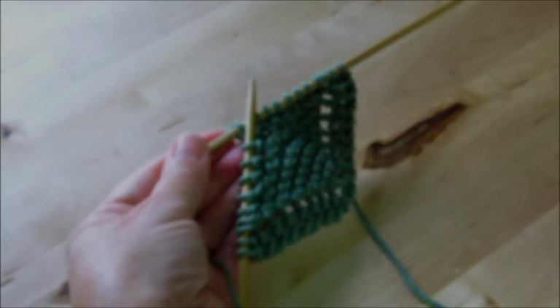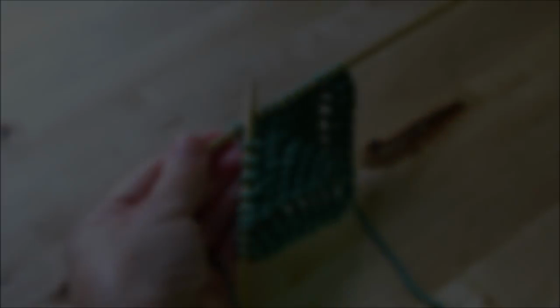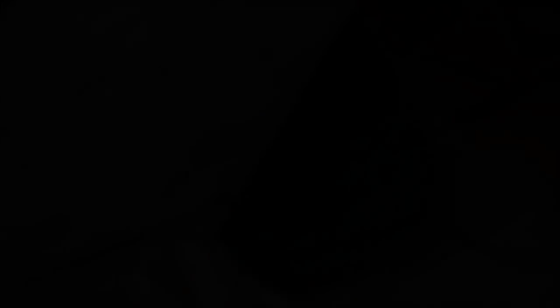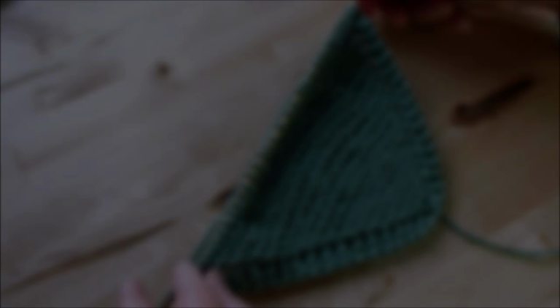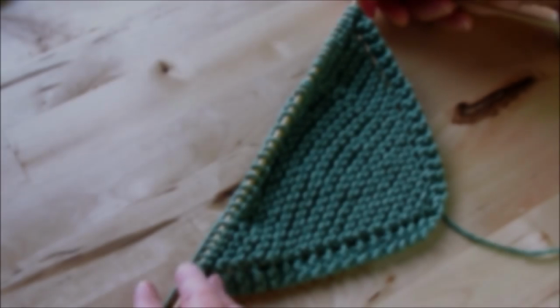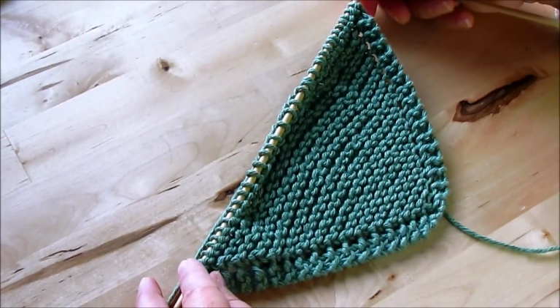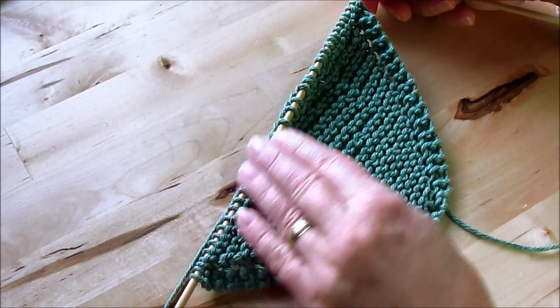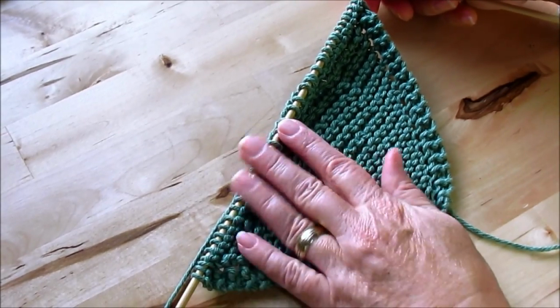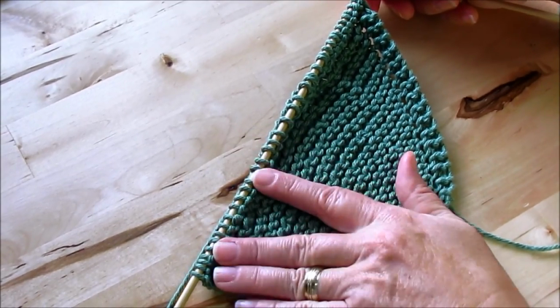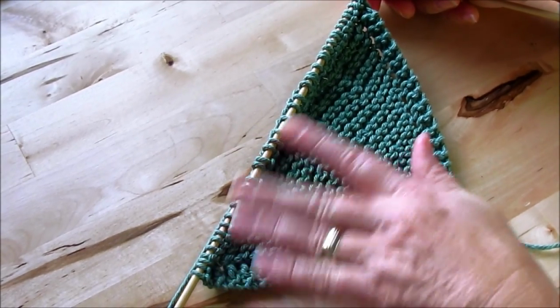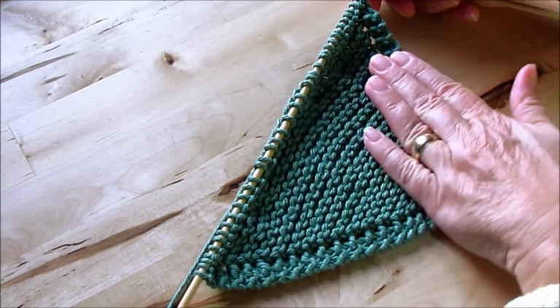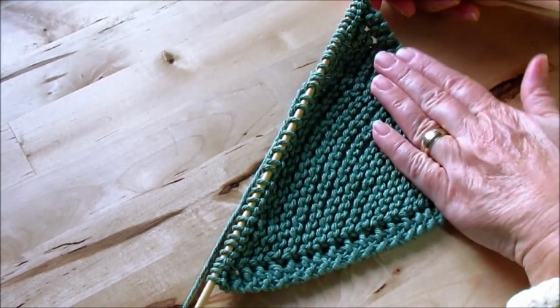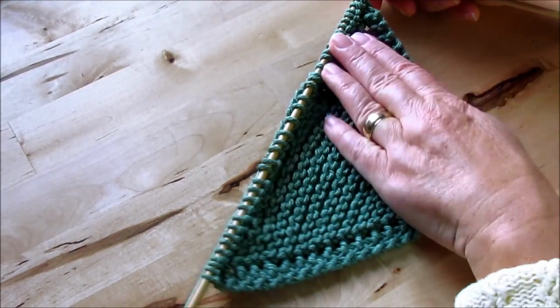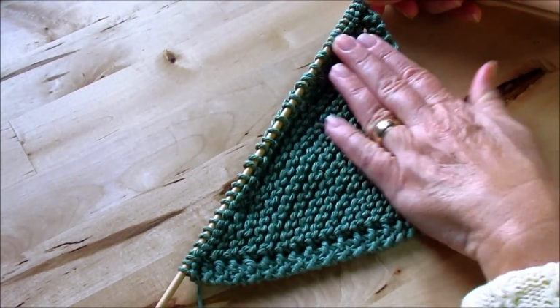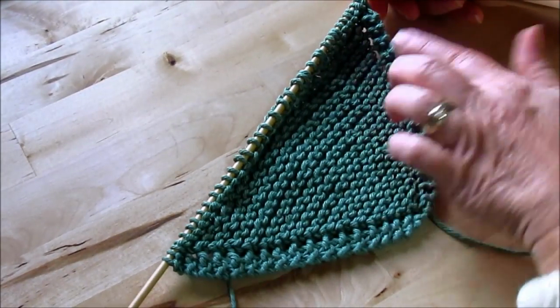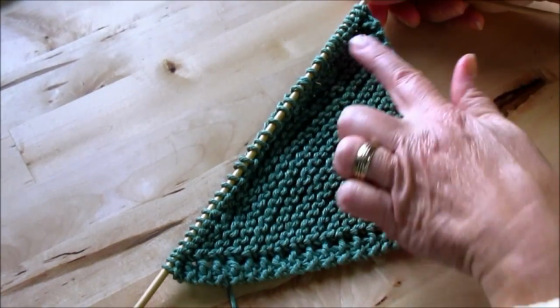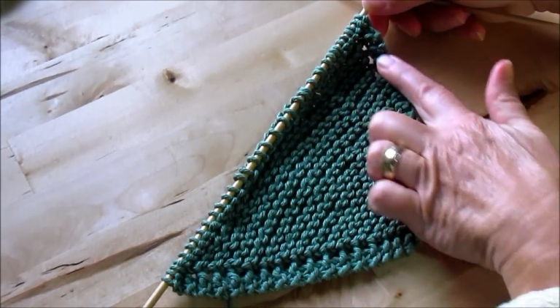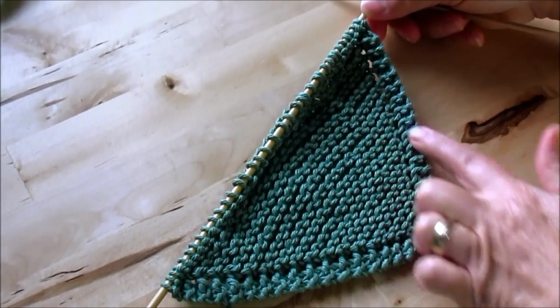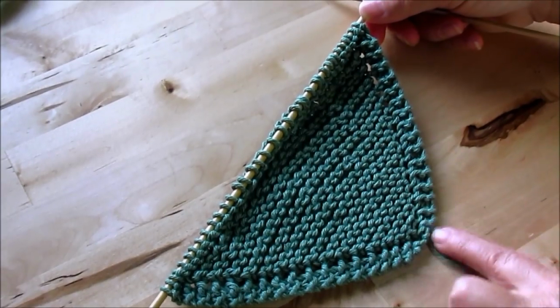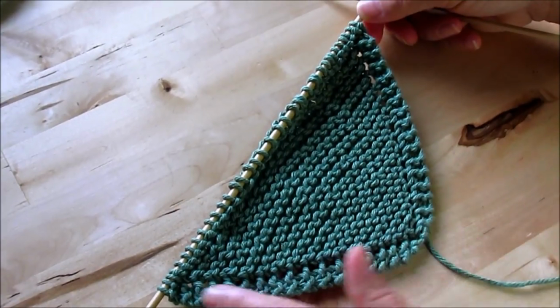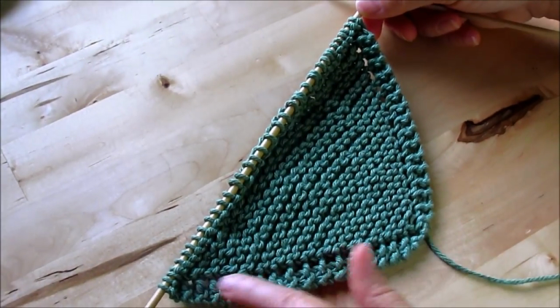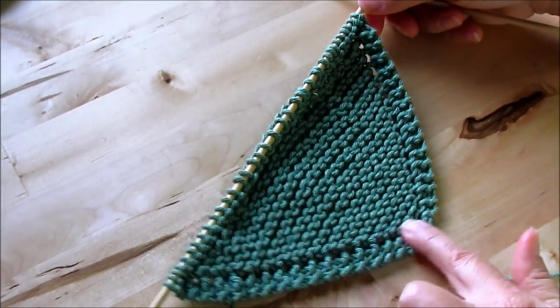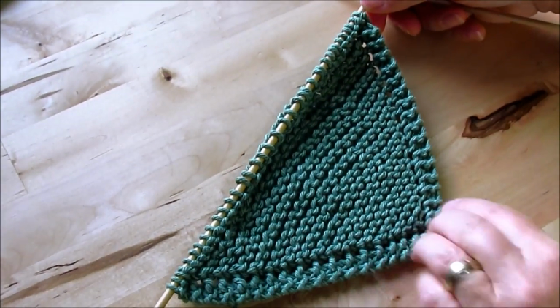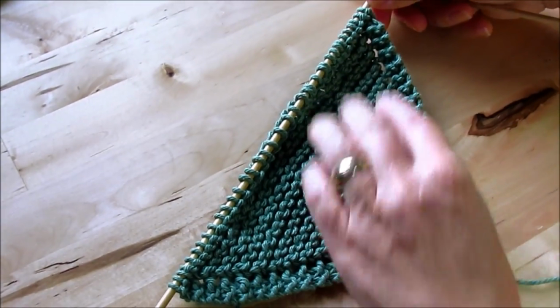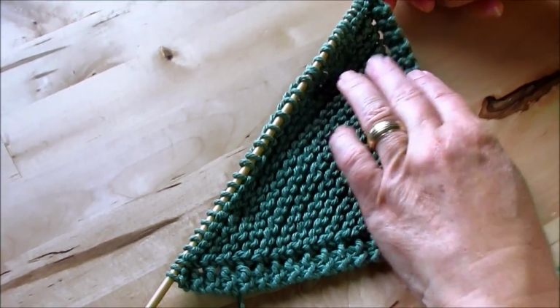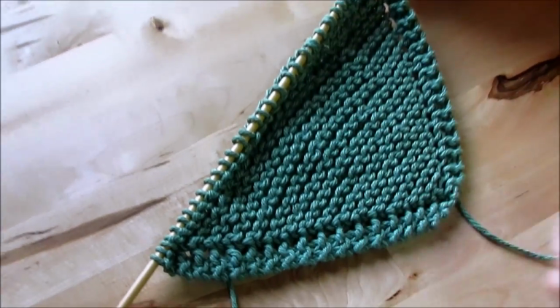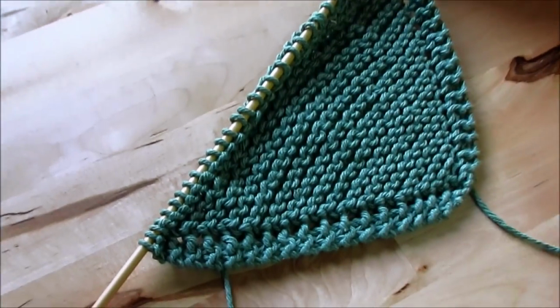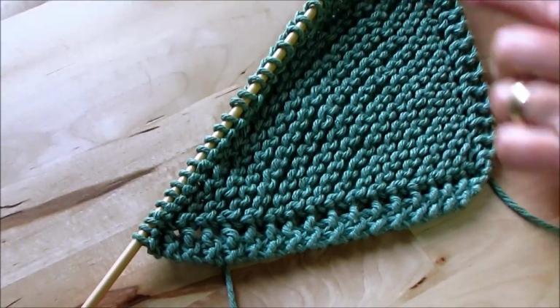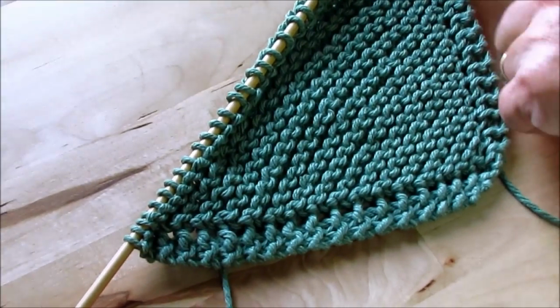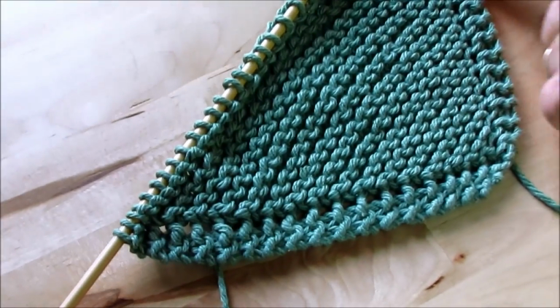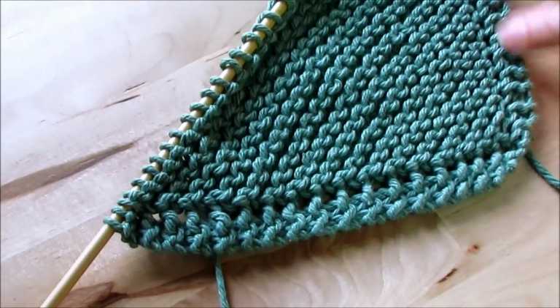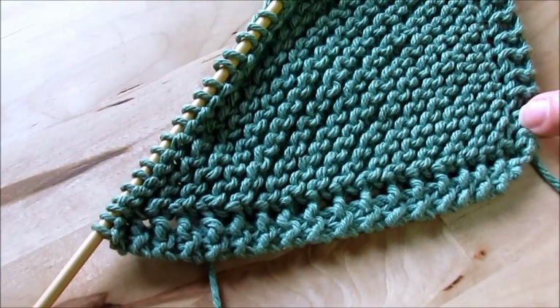We've got about 40 stitches on here and our pattern is established. You can see the pattern with the eyelets all around.